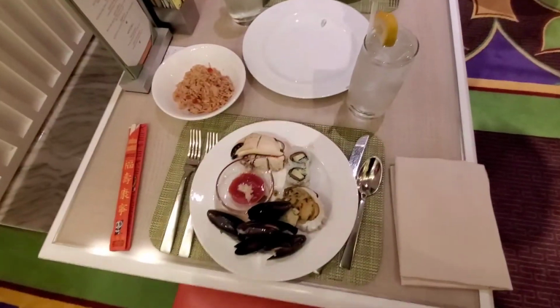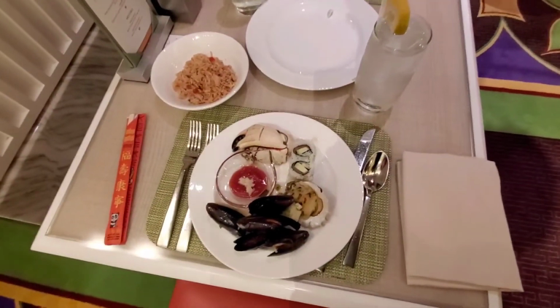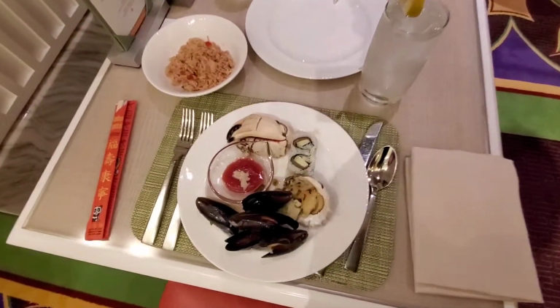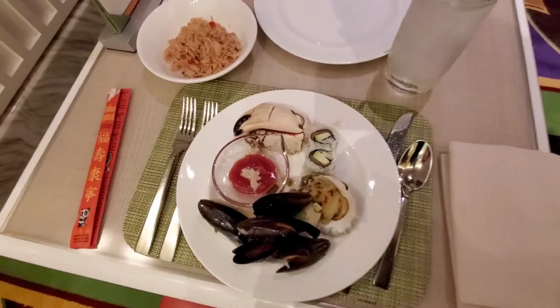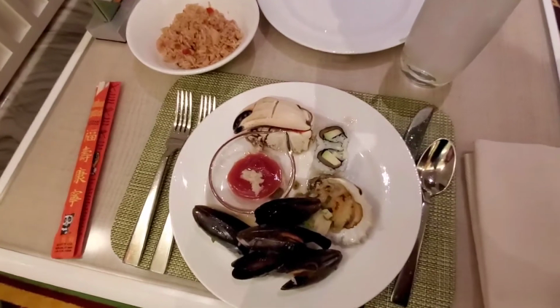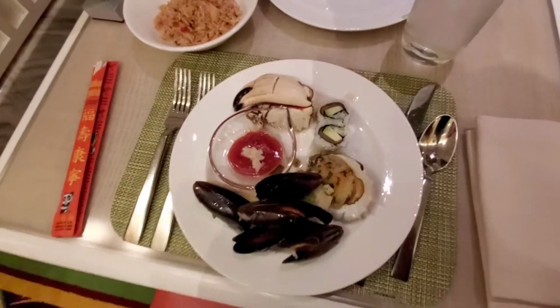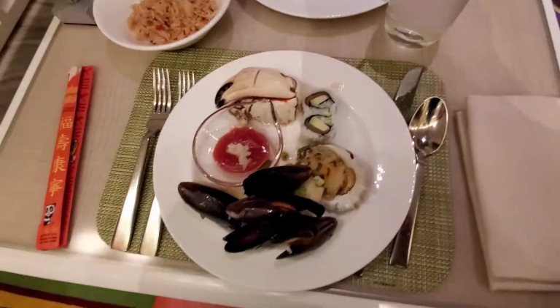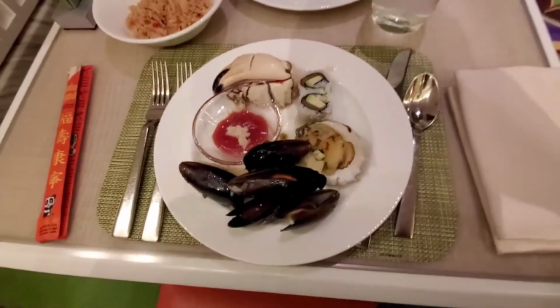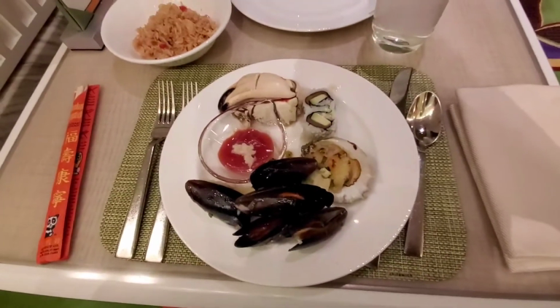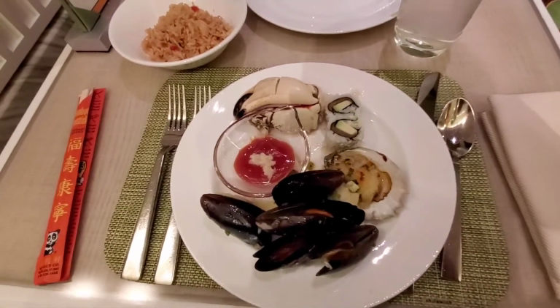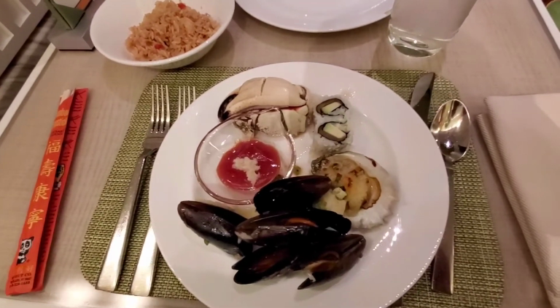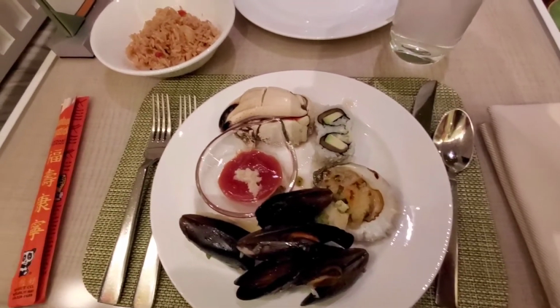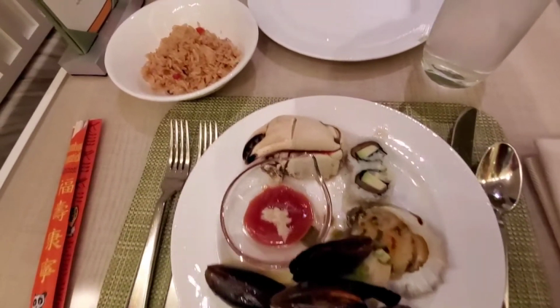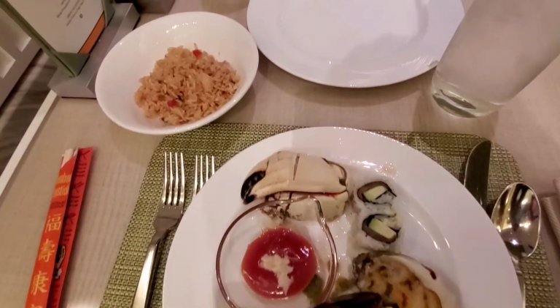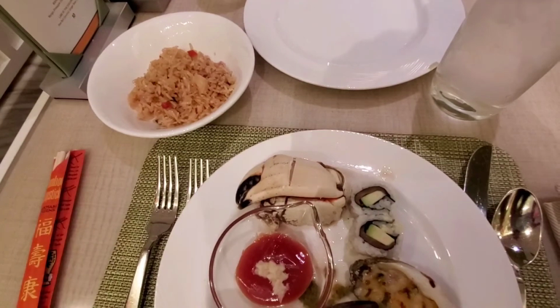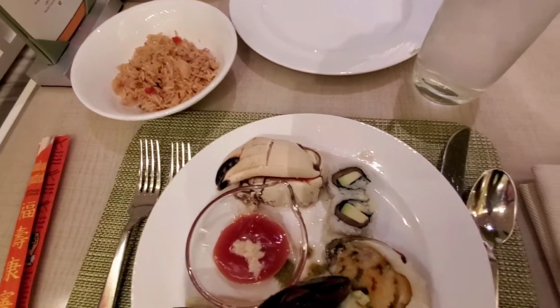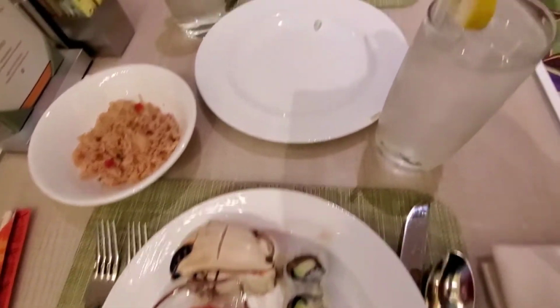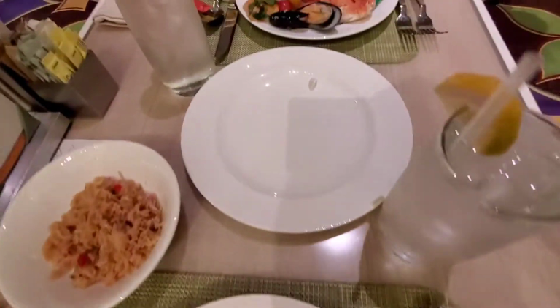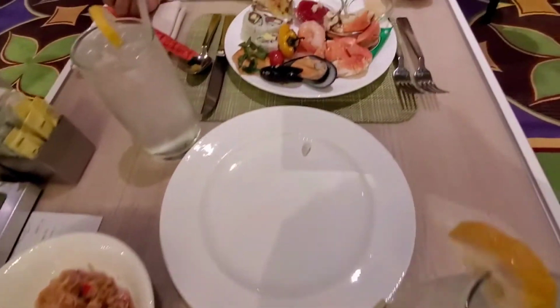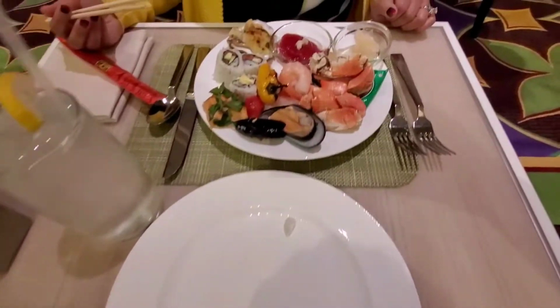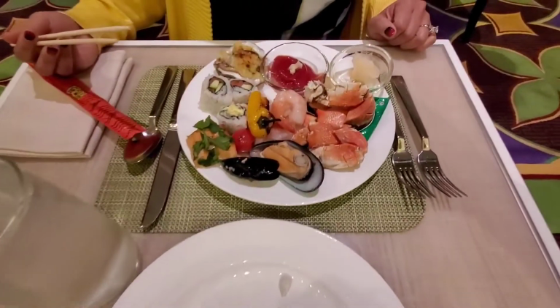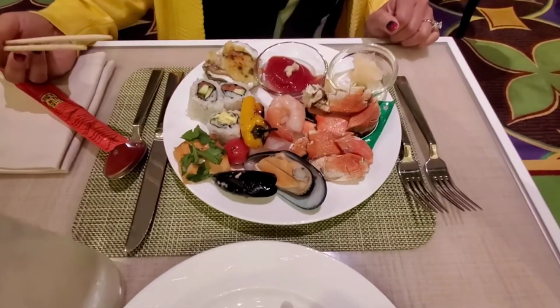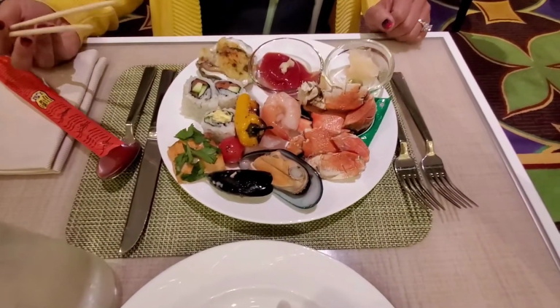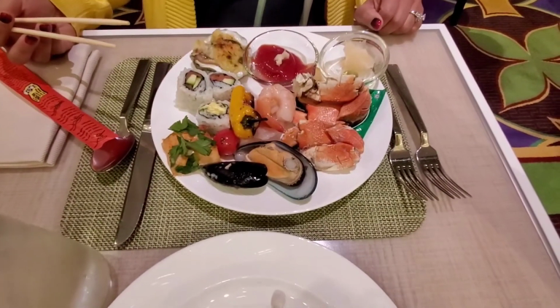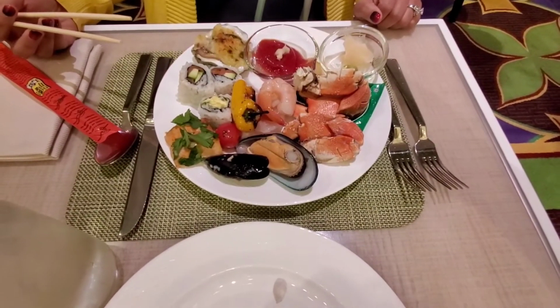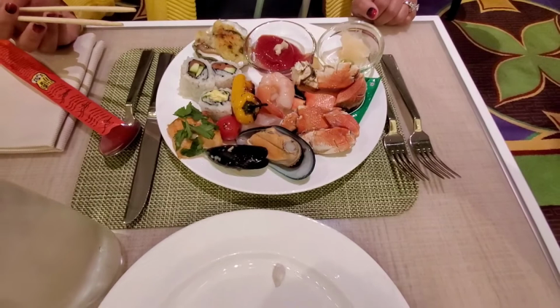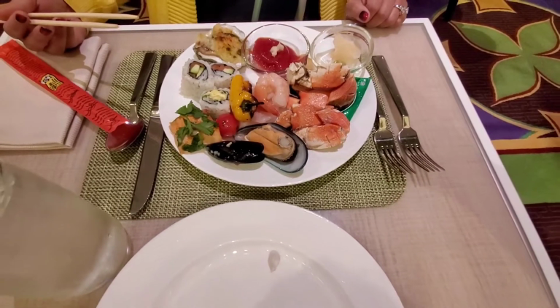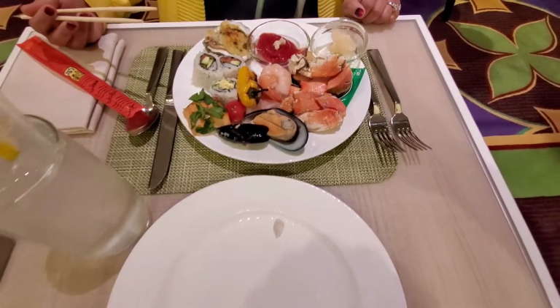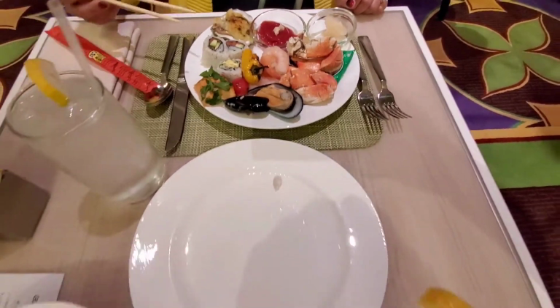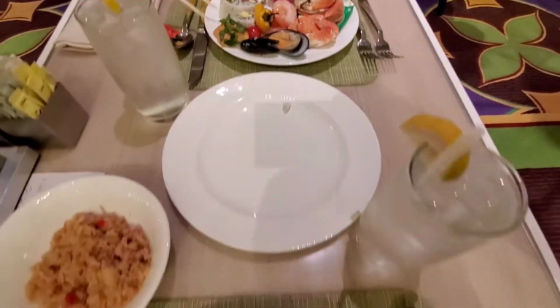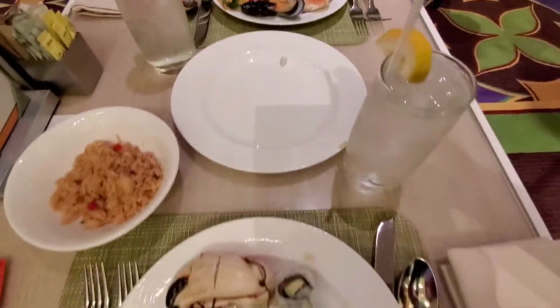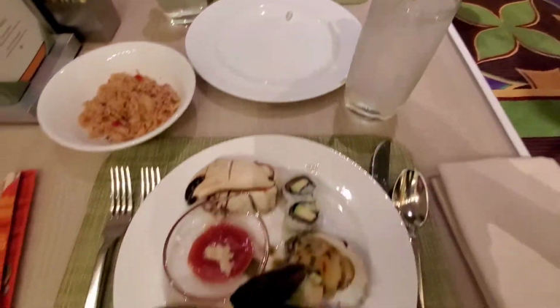So my first plate, I got some crabs, mussels, sushi, oyster, and some rice. So far, so good.